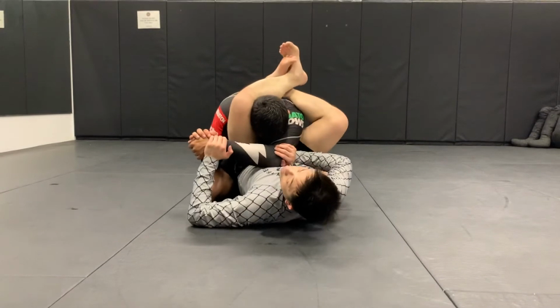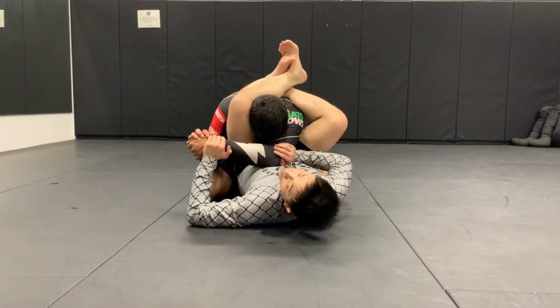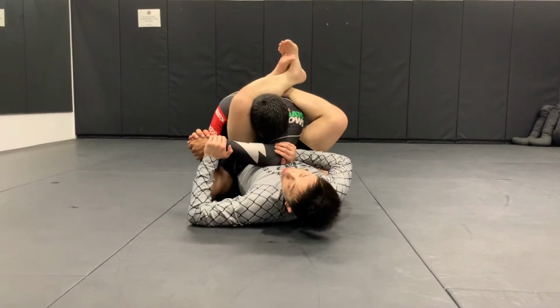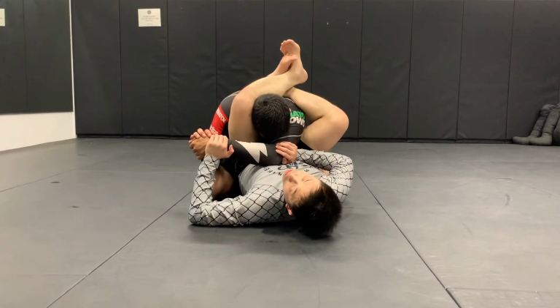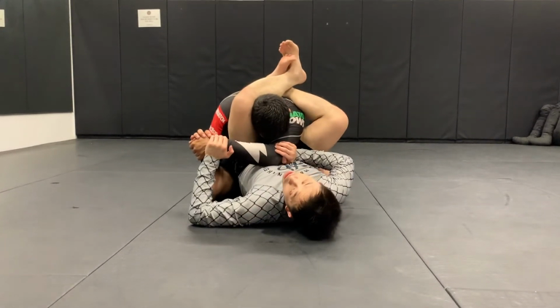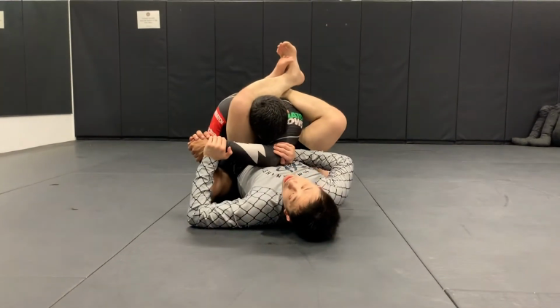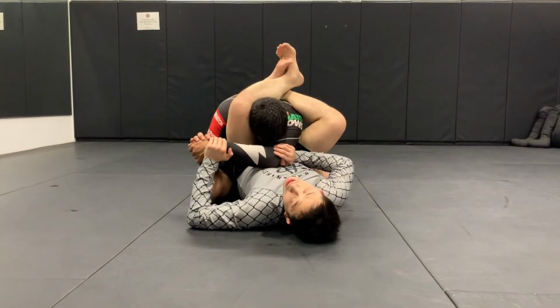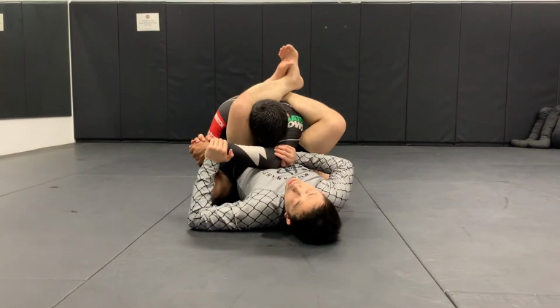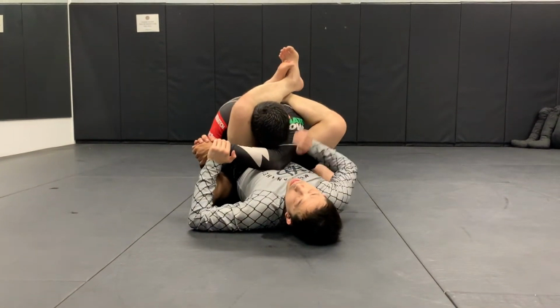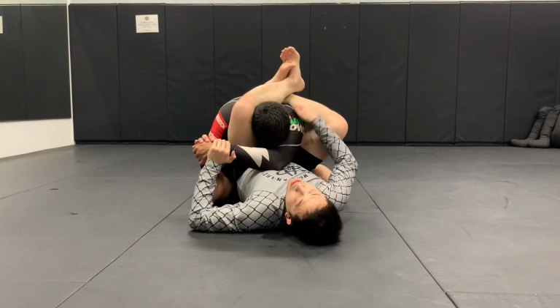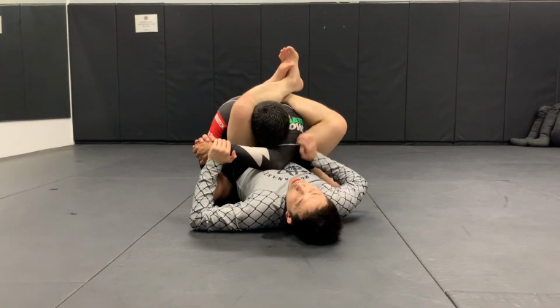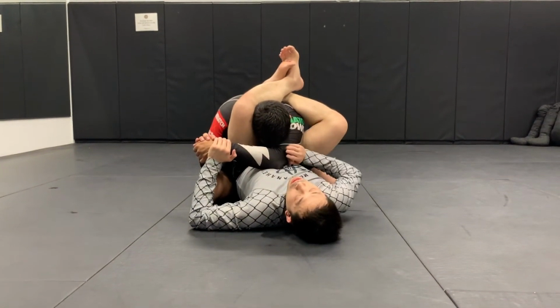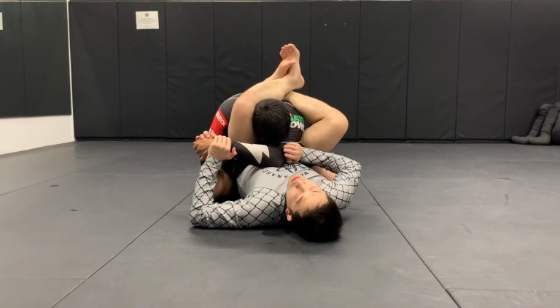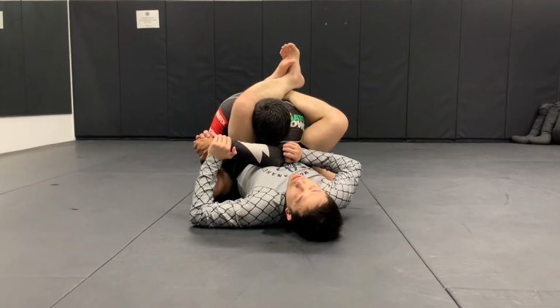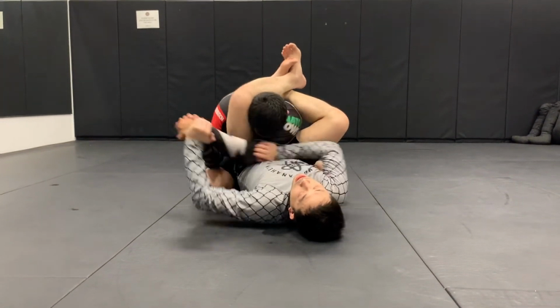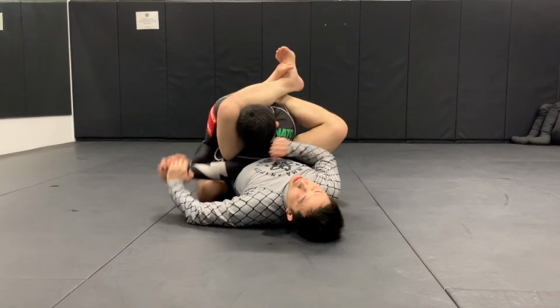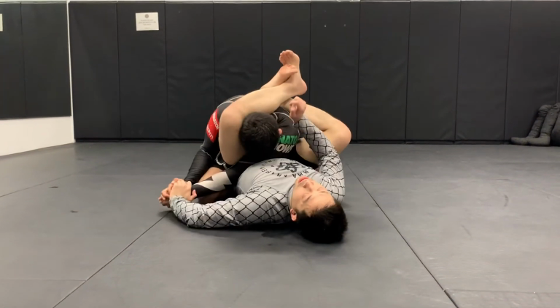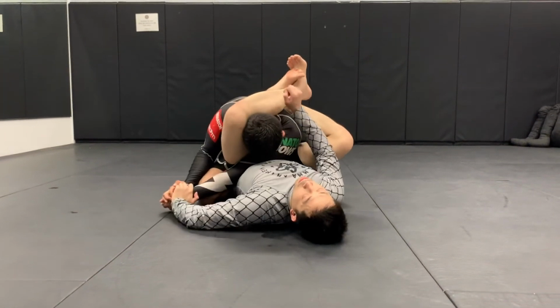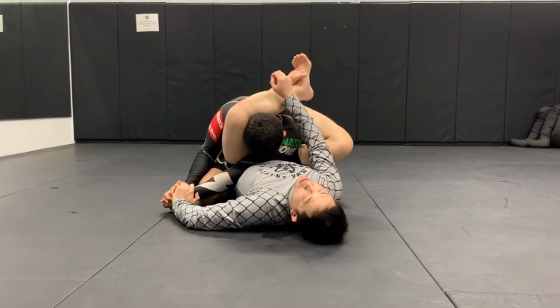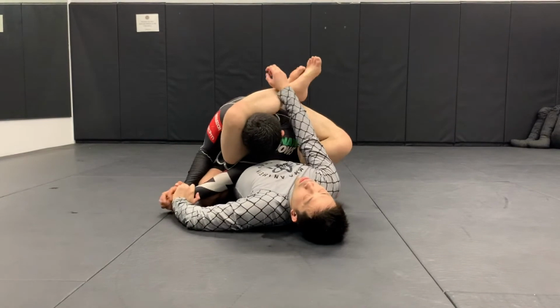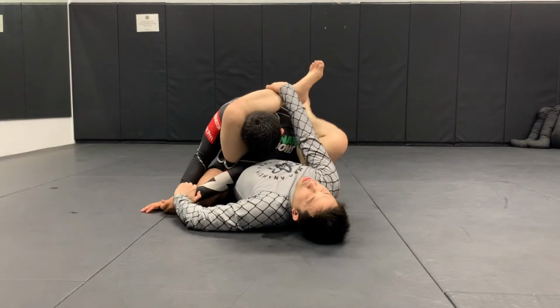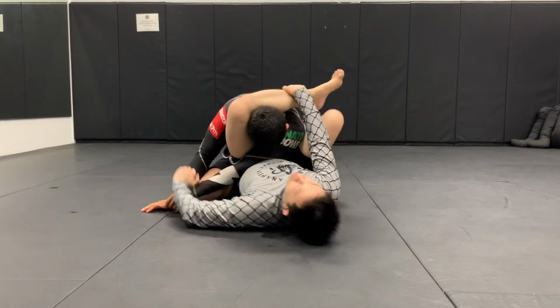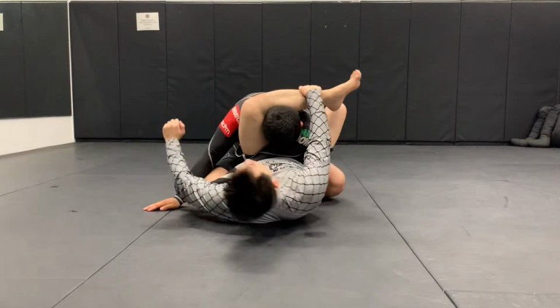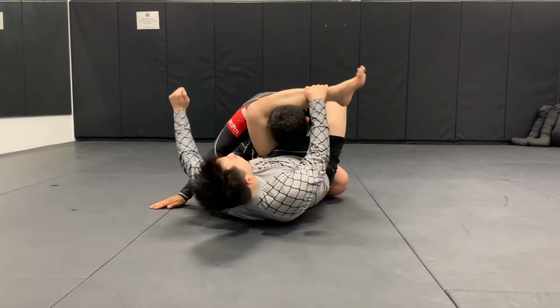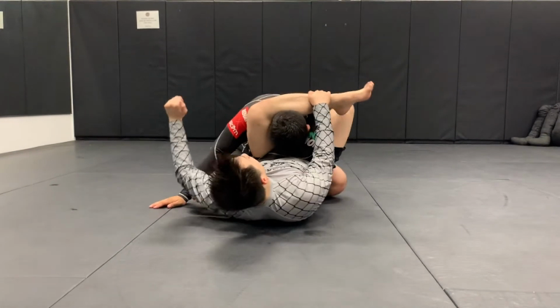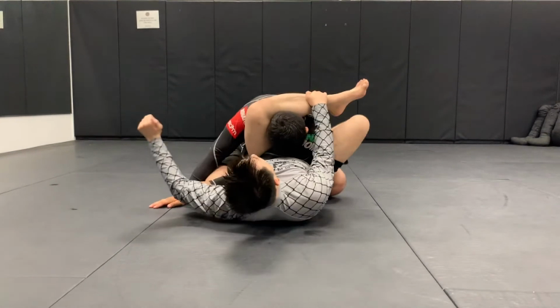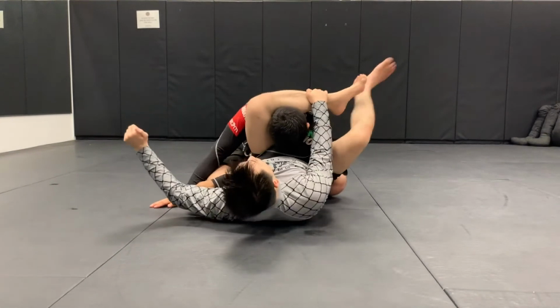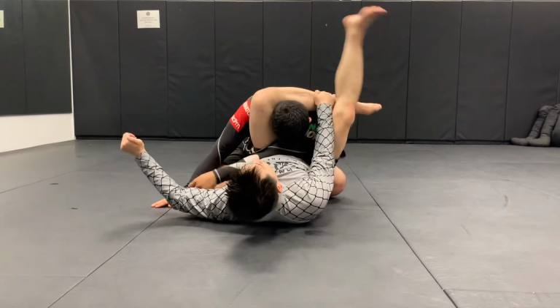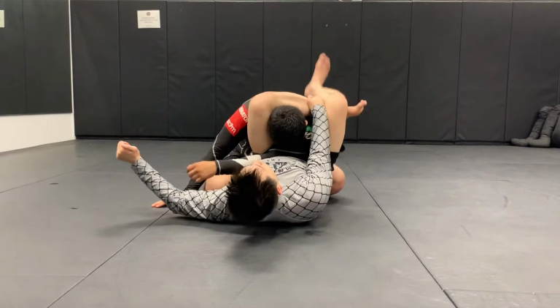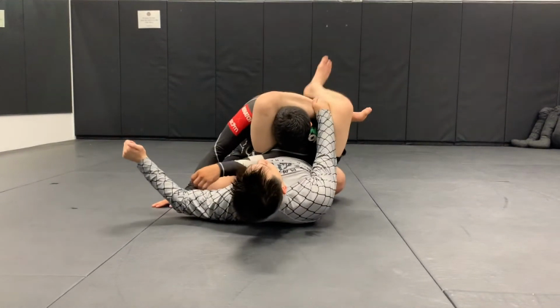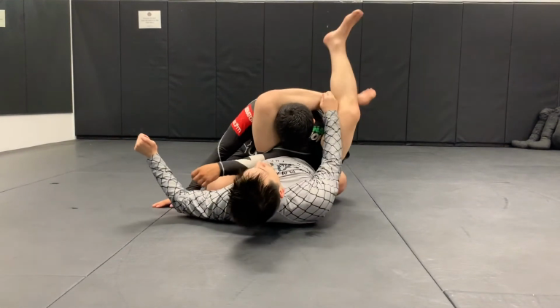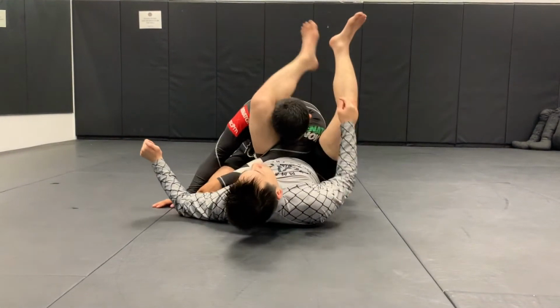Breaking Daniel's posture. Once I break Daniel's posture right away, I'm going to go ahead, cross his arm over, and then start finishing the triangle choke.